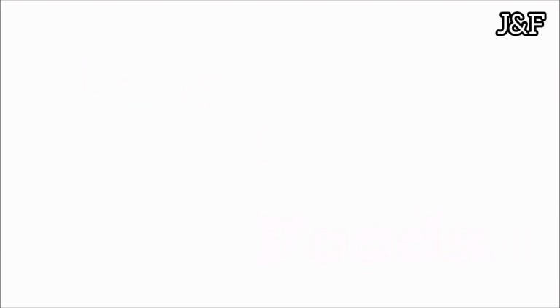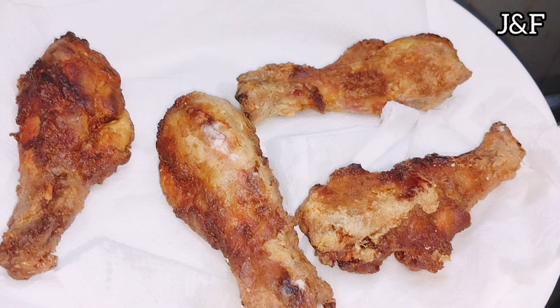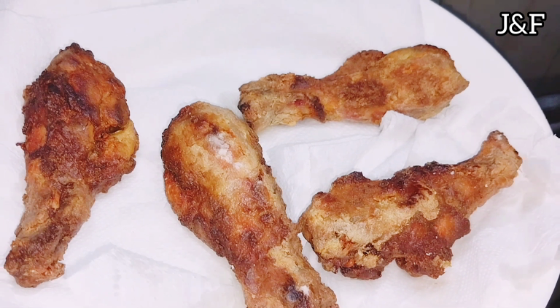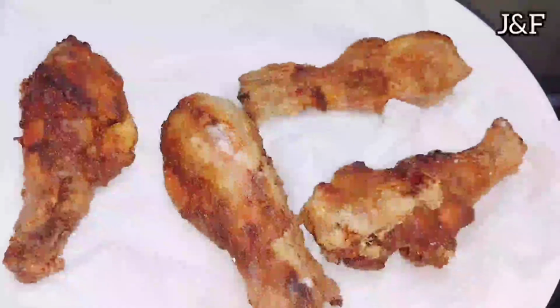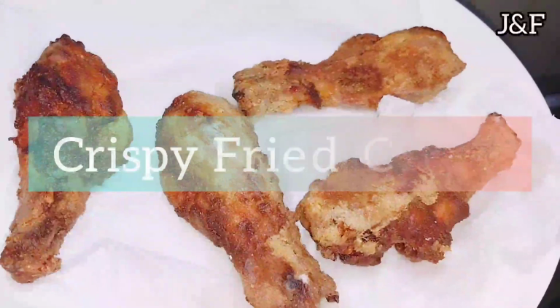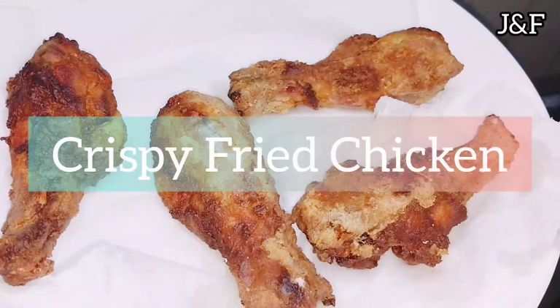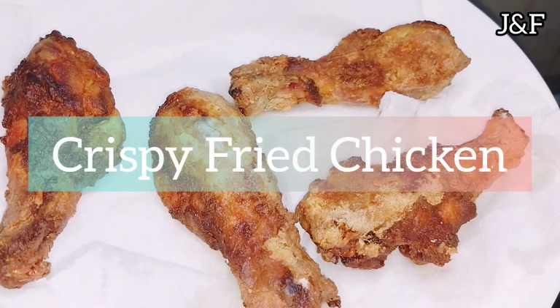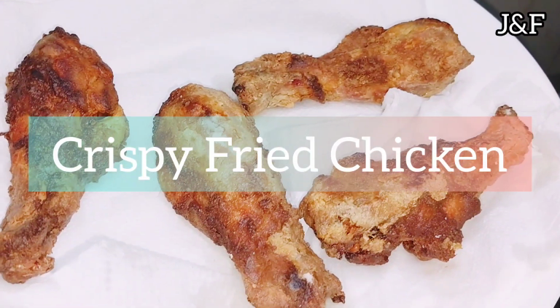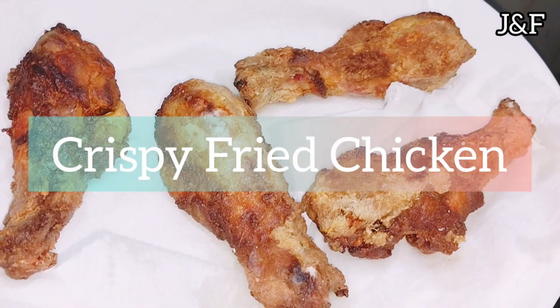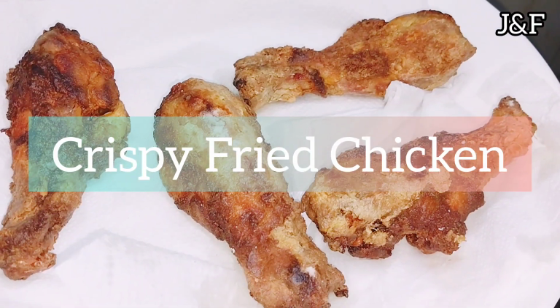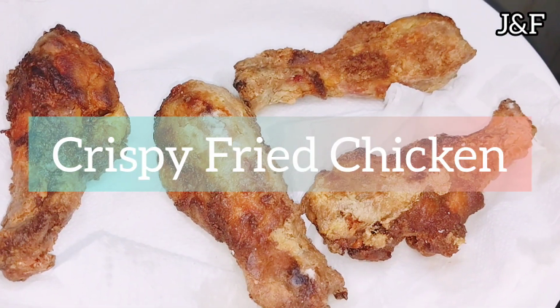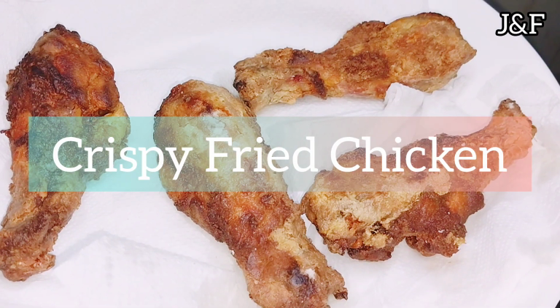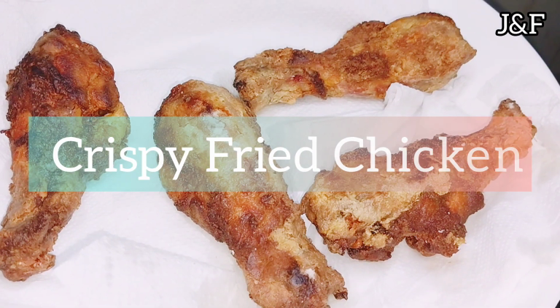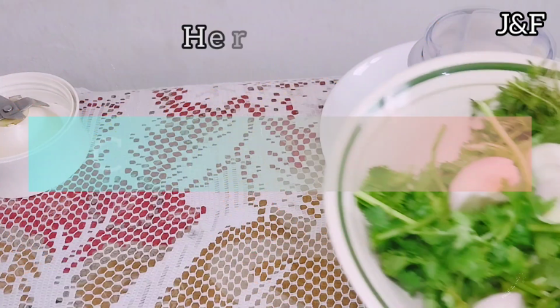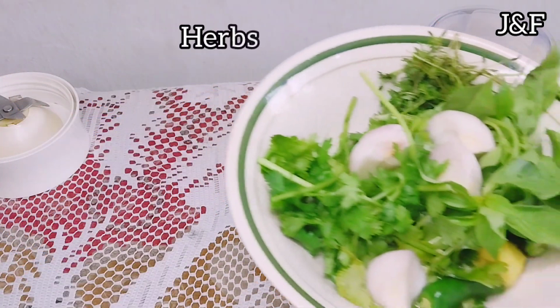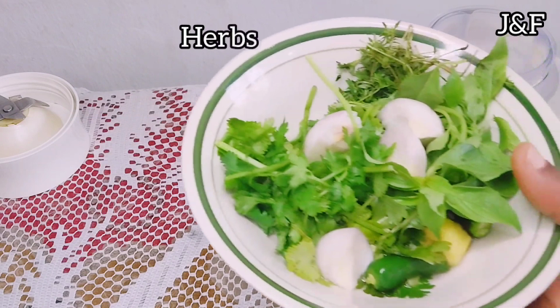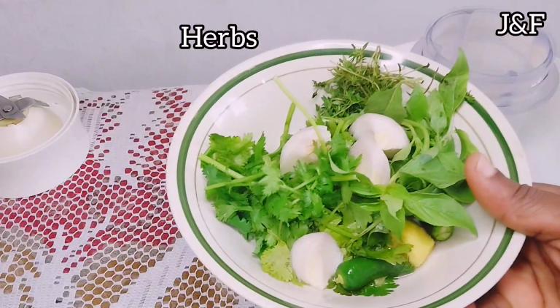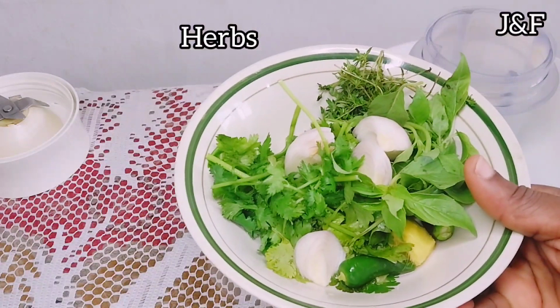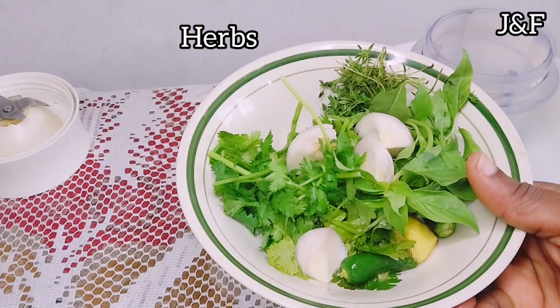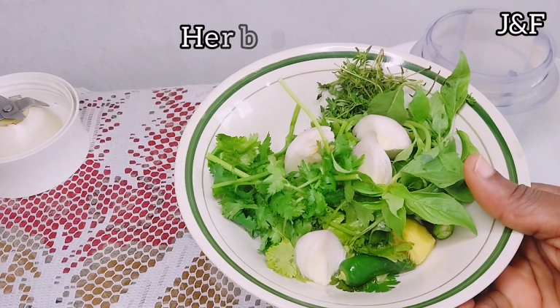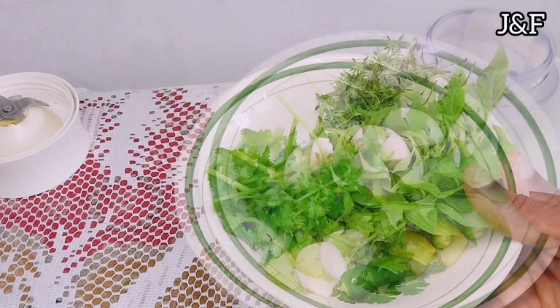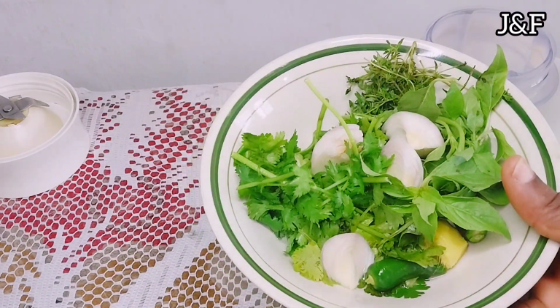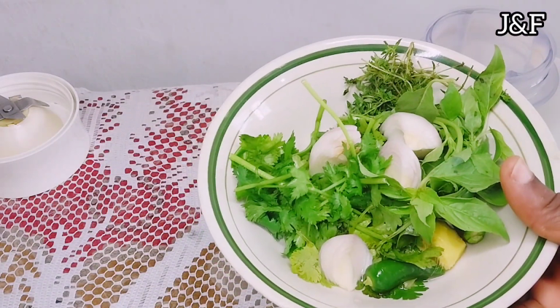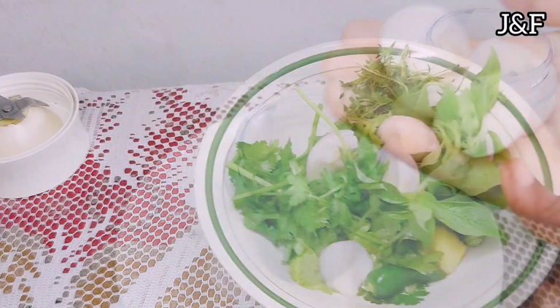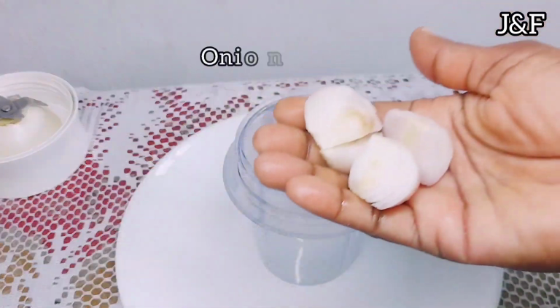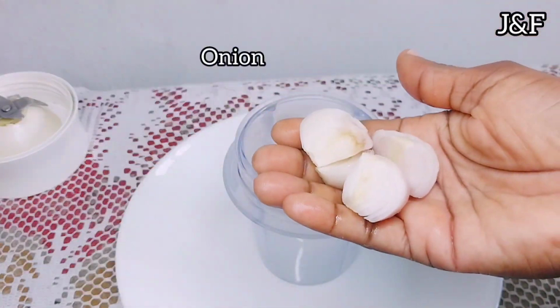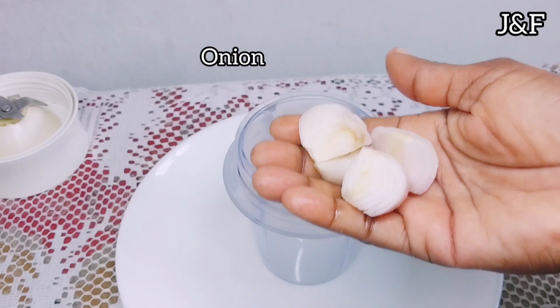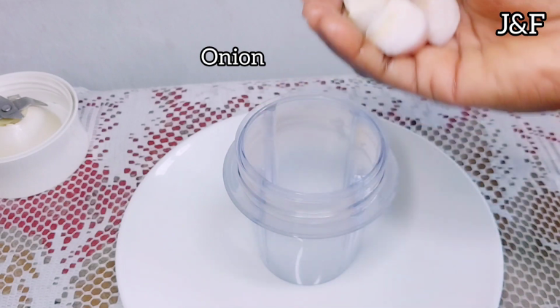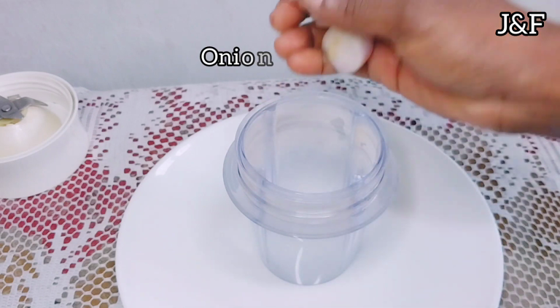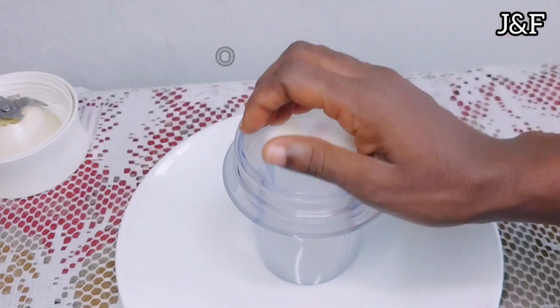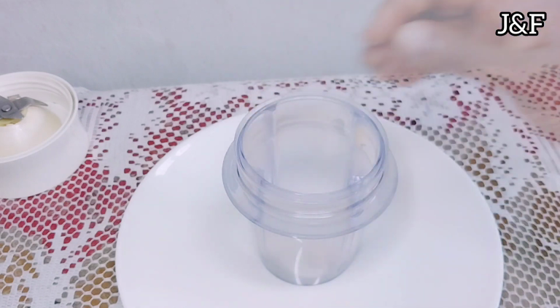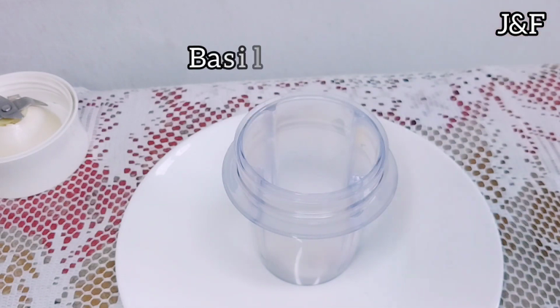Hello my friends, welcome back to my channel. Today we're going to make some flavorful crispy fried chicken. Here are my herbs — it's basically a green seasoning. I'm going to start by adding a small onion to my grinder.